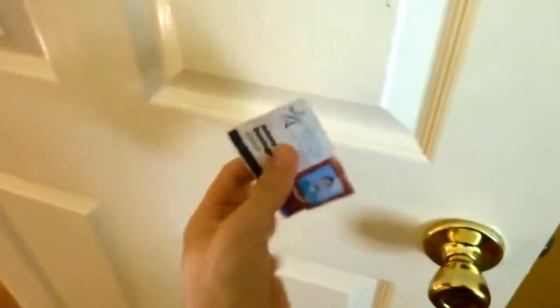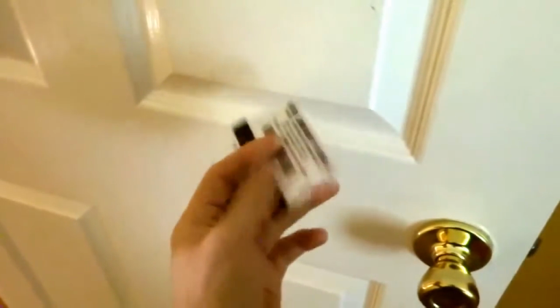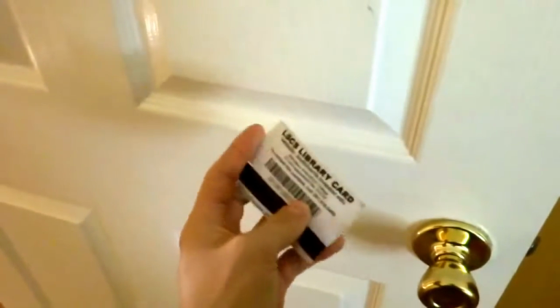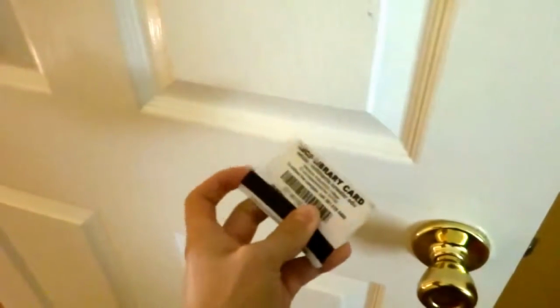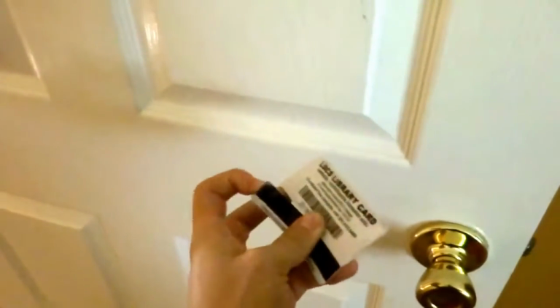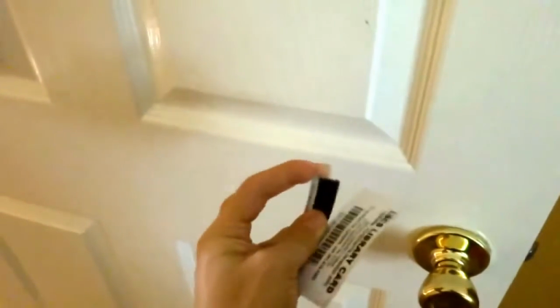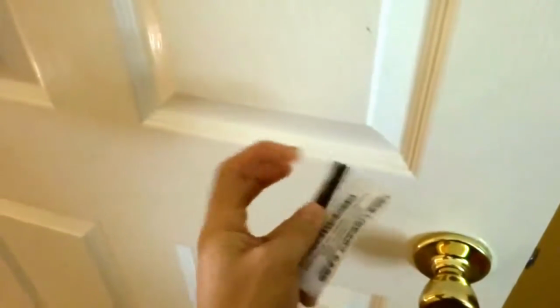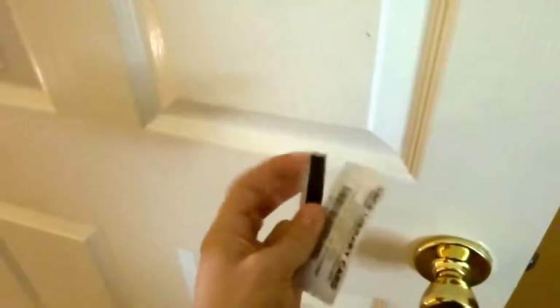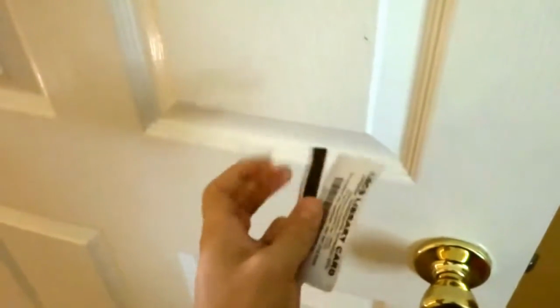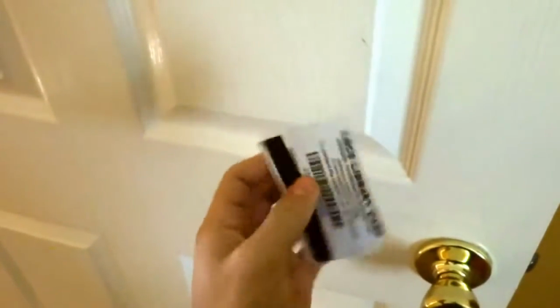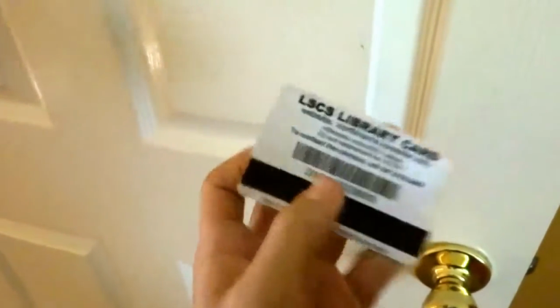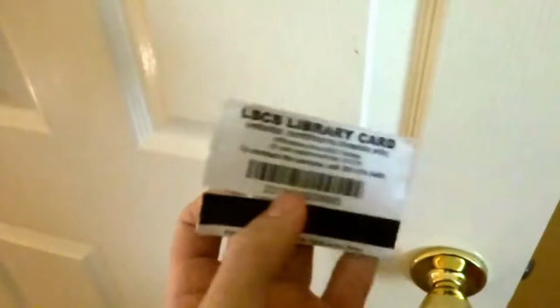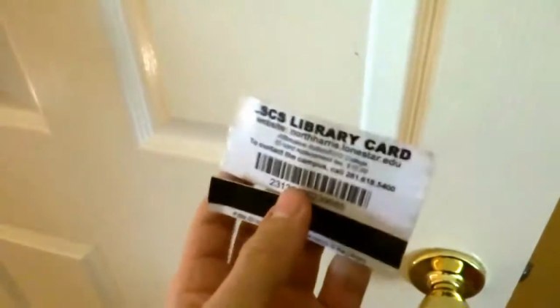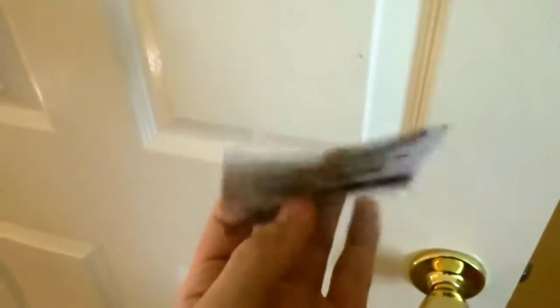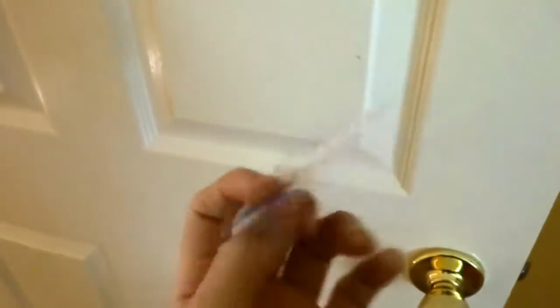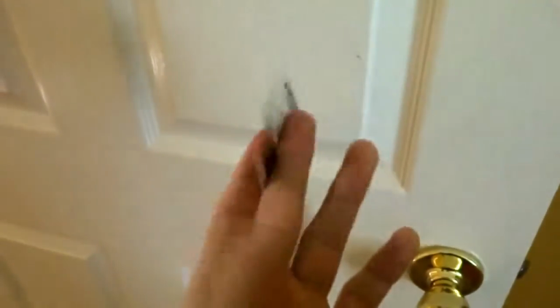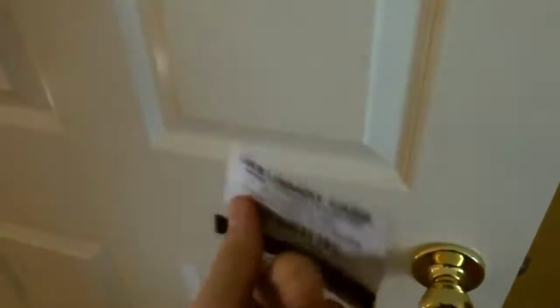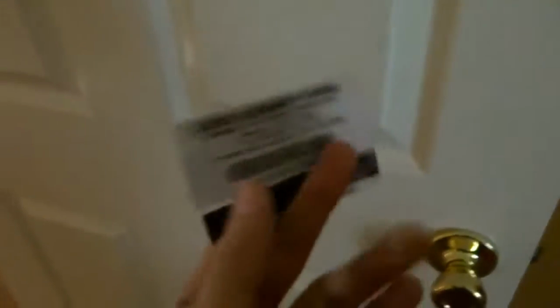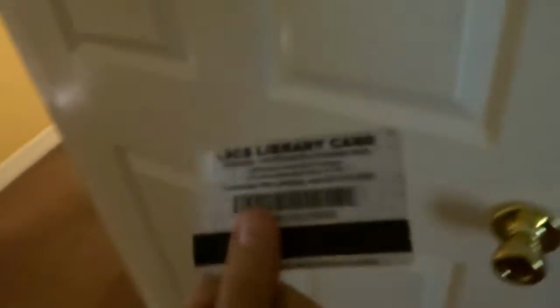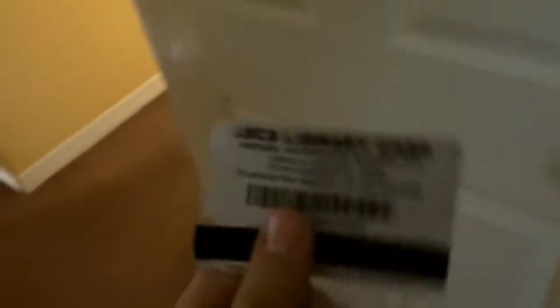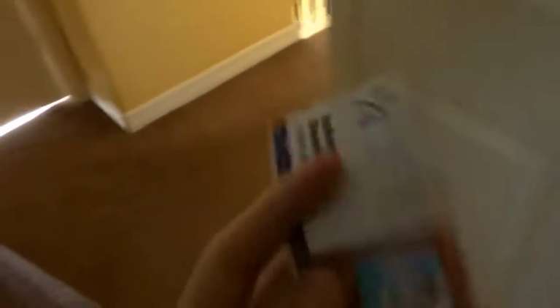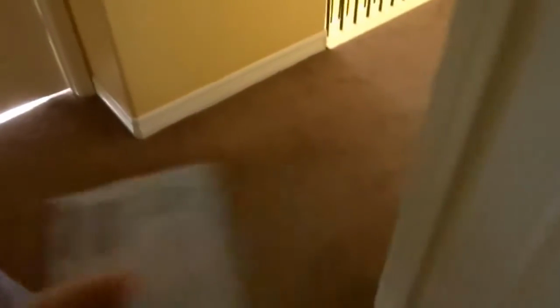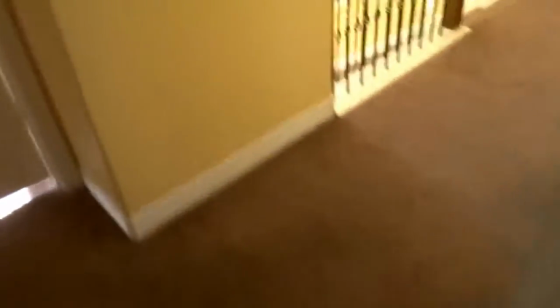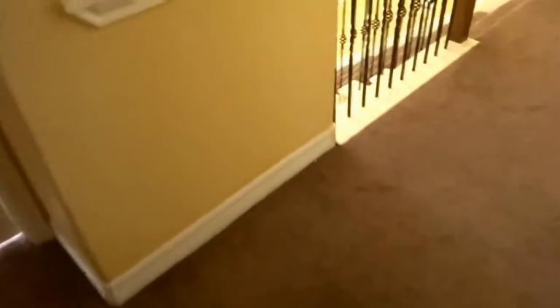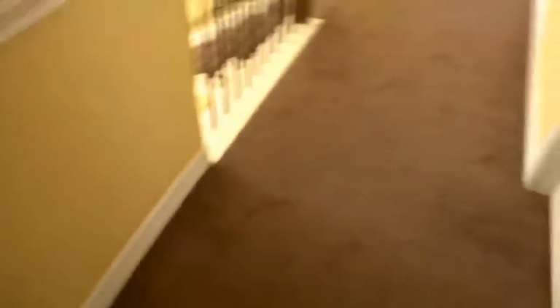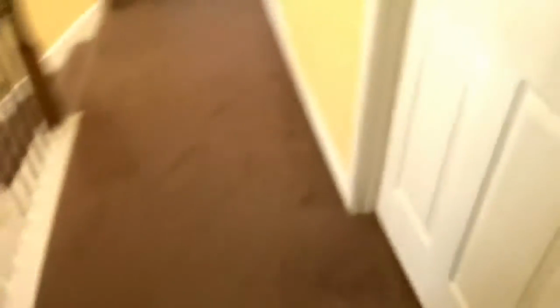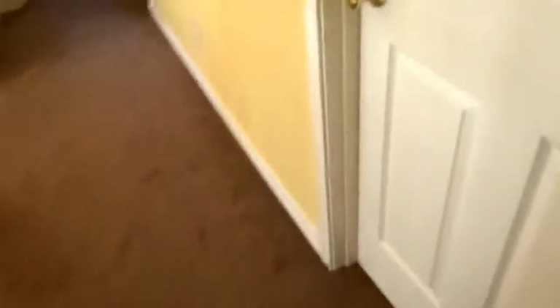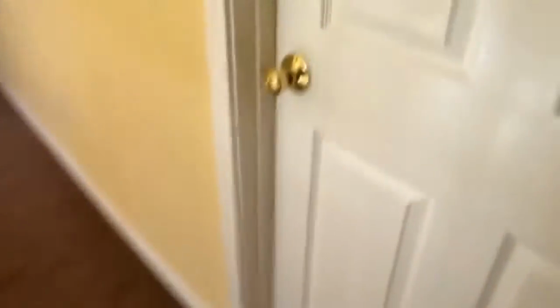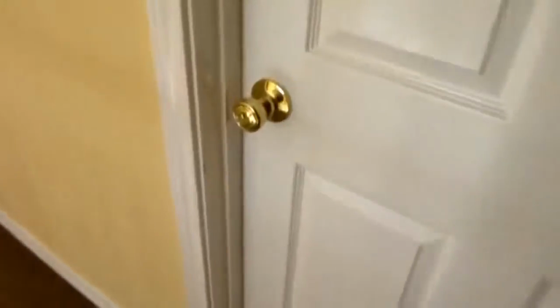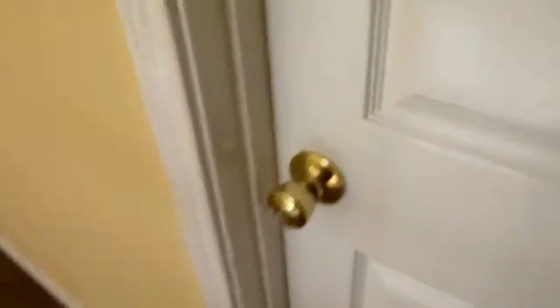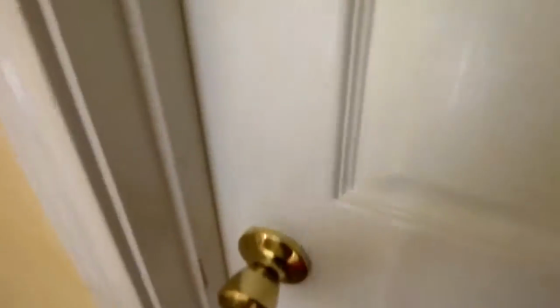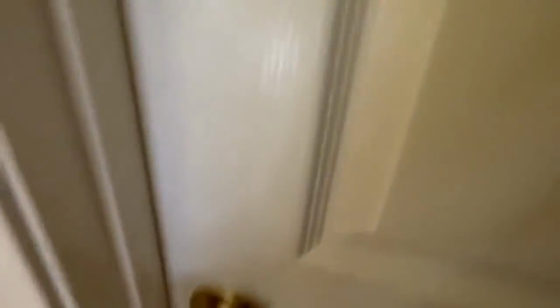As you see, this is just an old raggedy half broken card already. This is my brother's old high school card. So see this door over here? This door is locked.